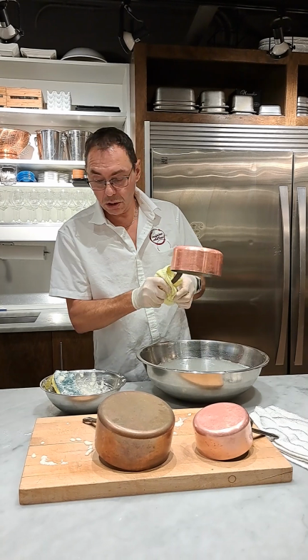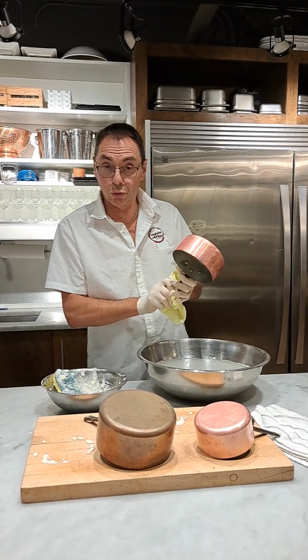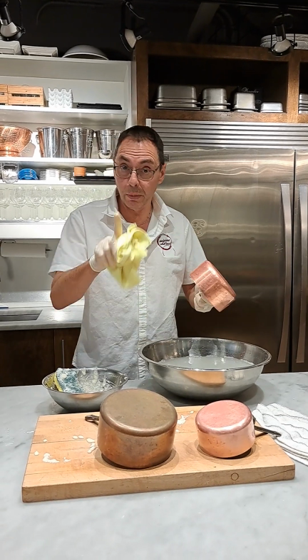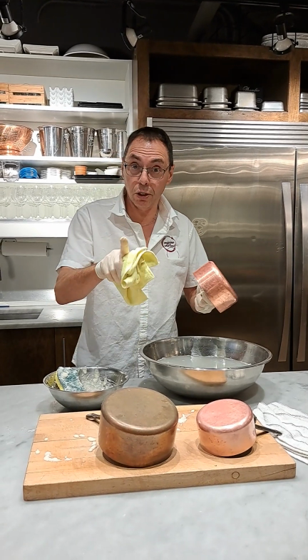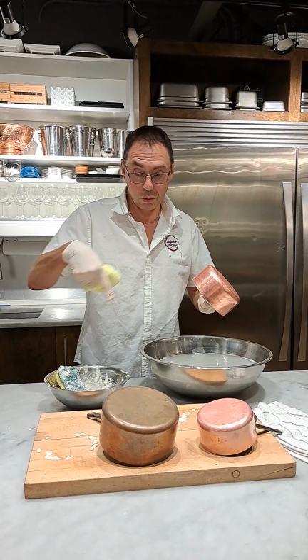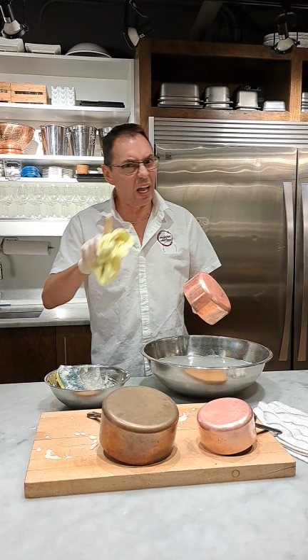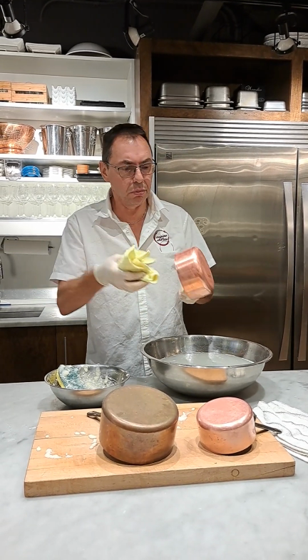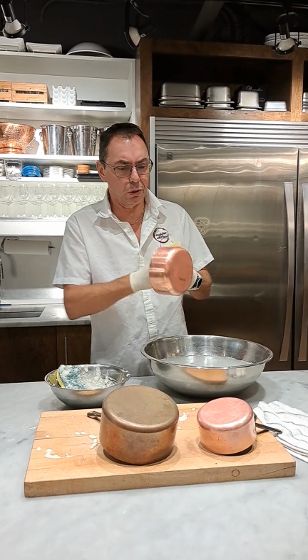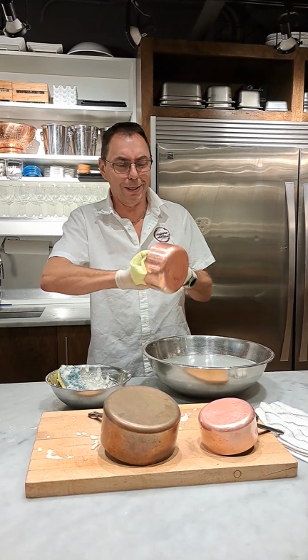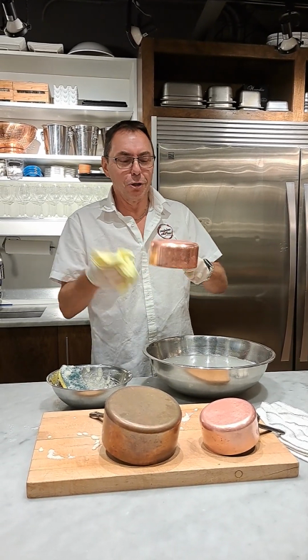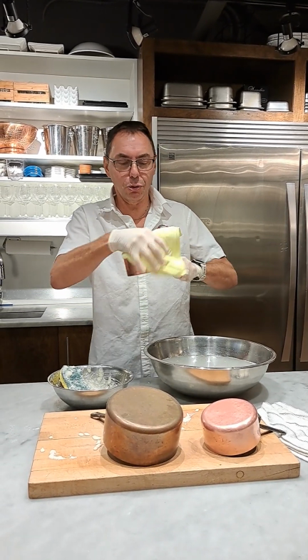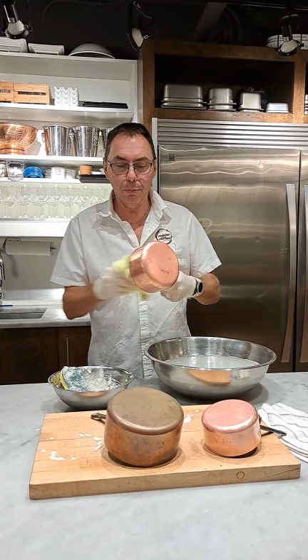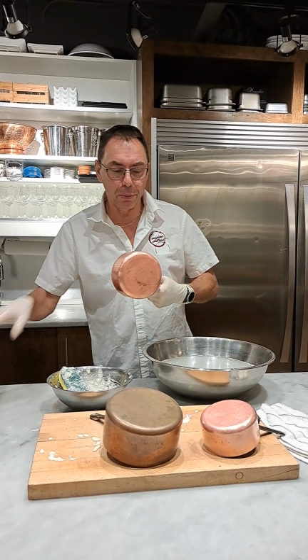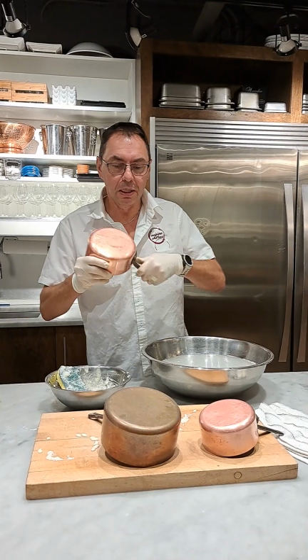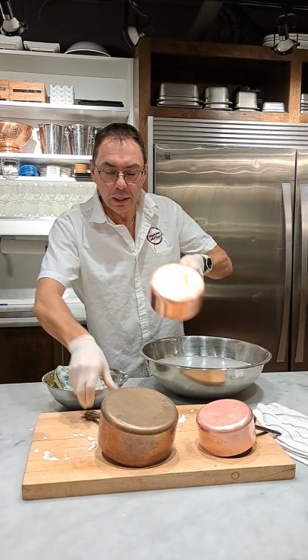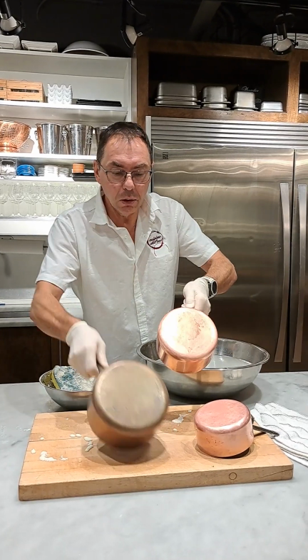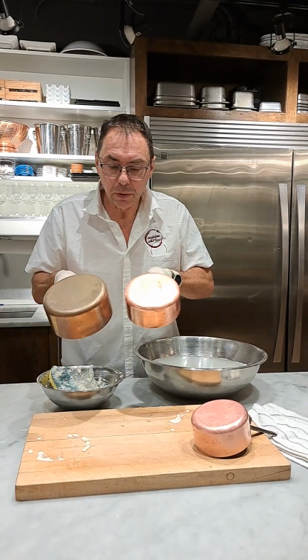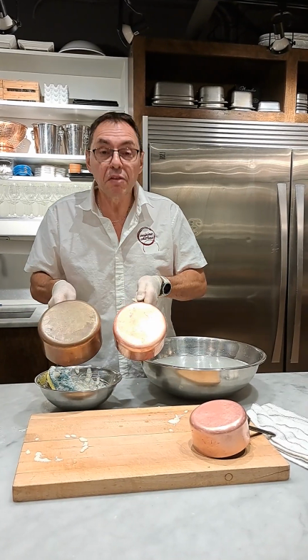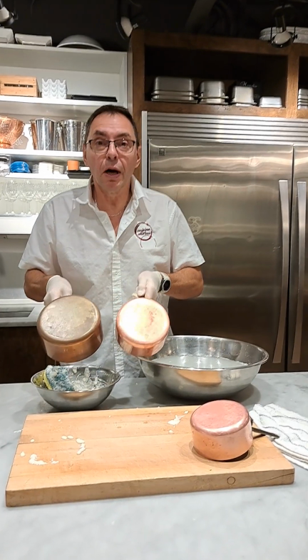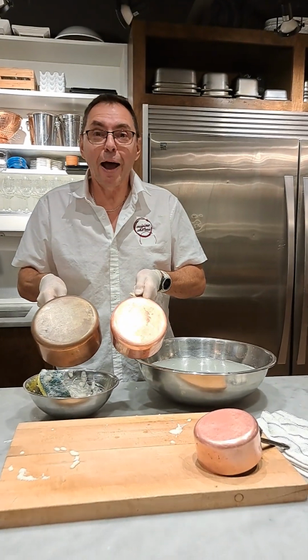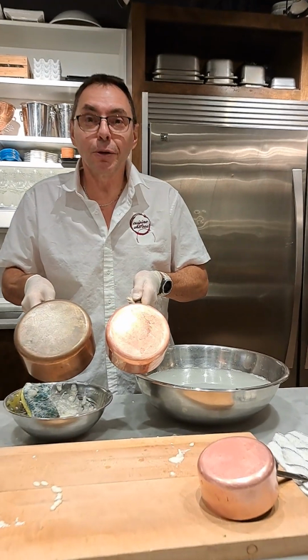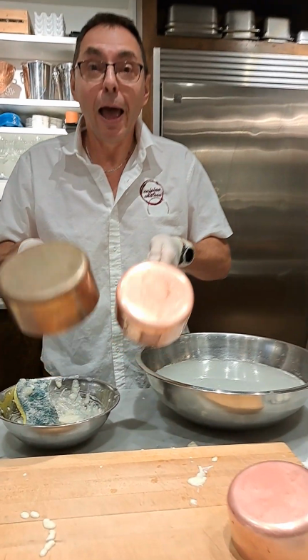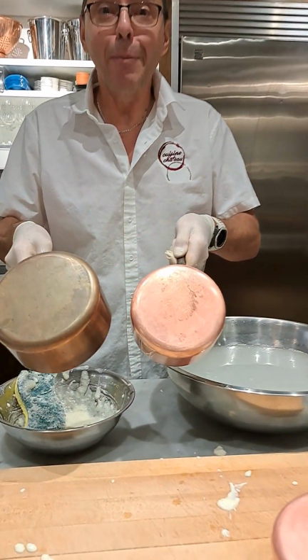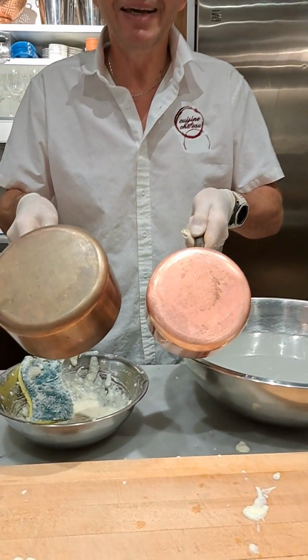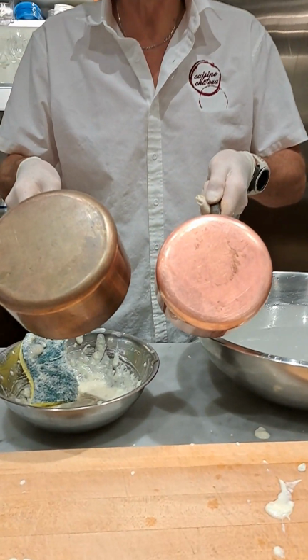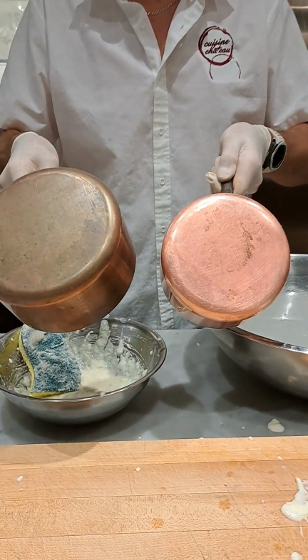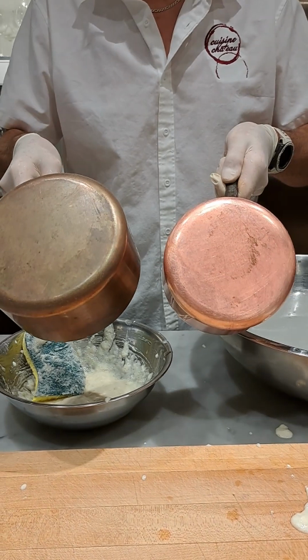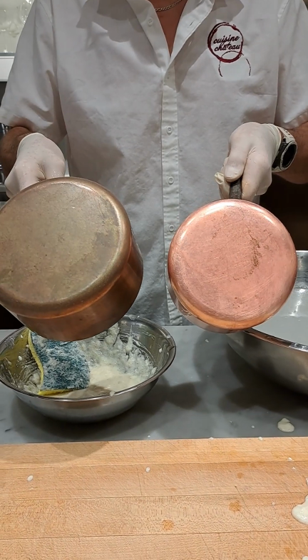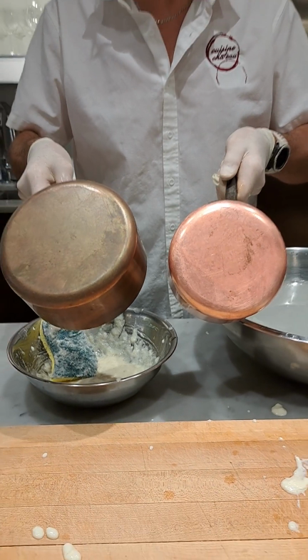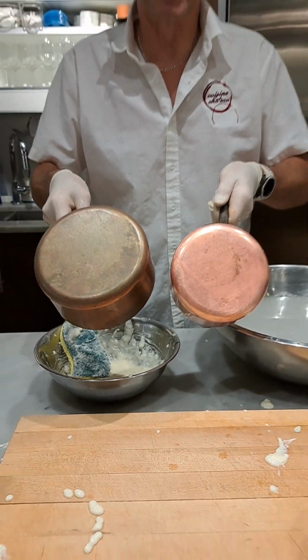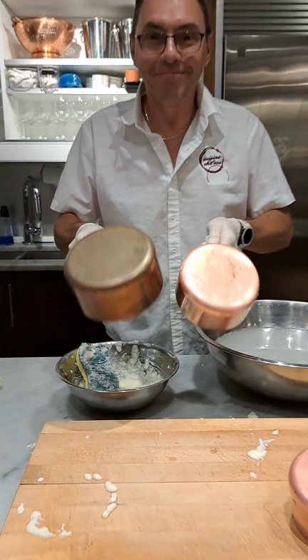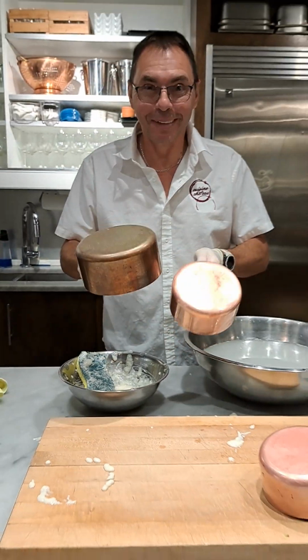Make sure you don't use it to make French crepes — that wouldn't be very good! Just to clean copper pots. Before and after. Happy Thanksgiving to all, and thank you for watching. Bye!